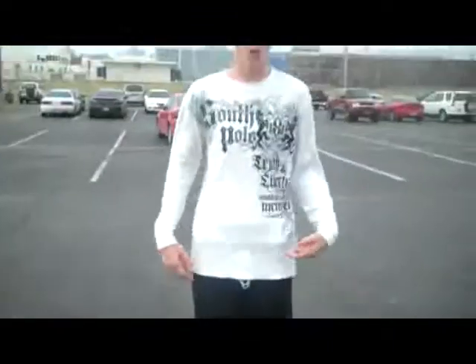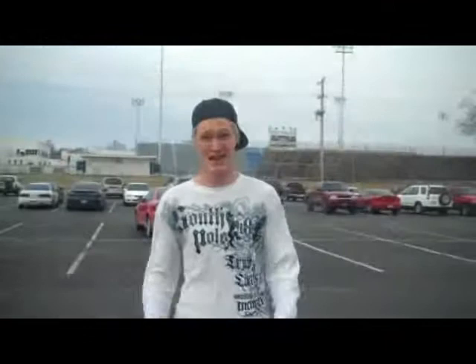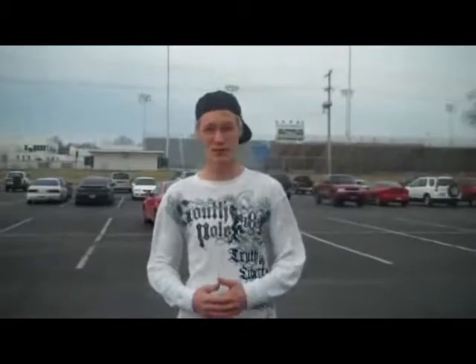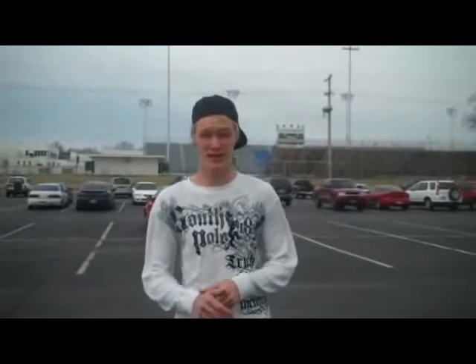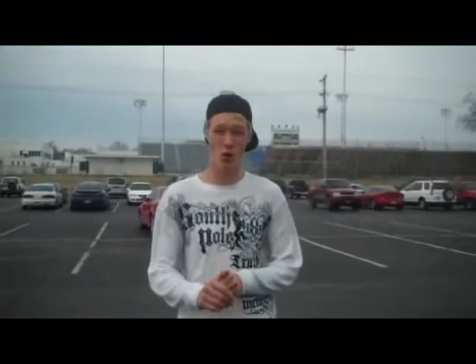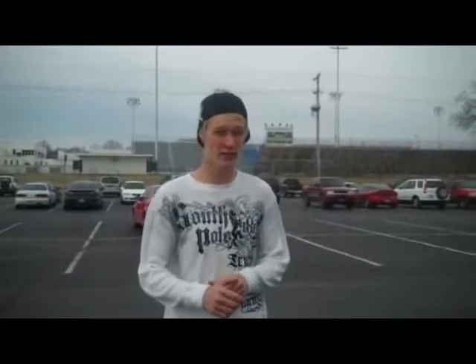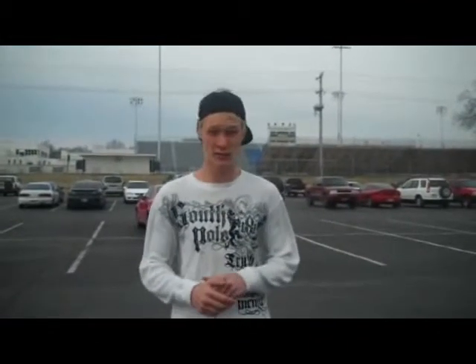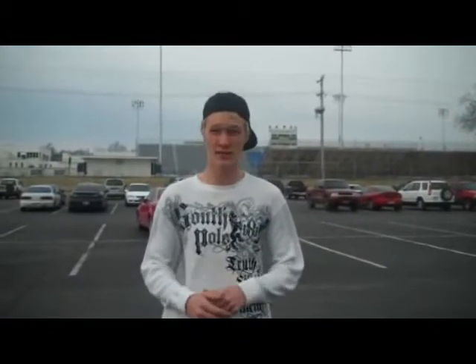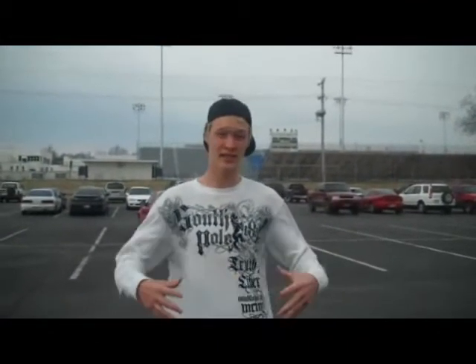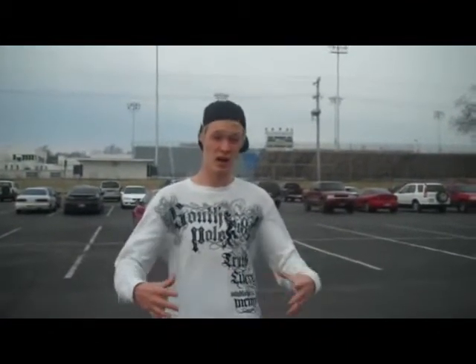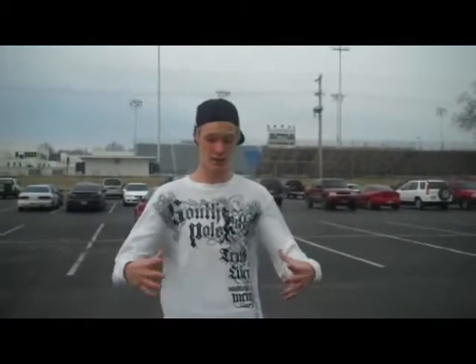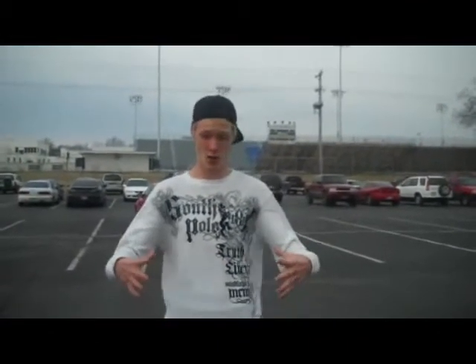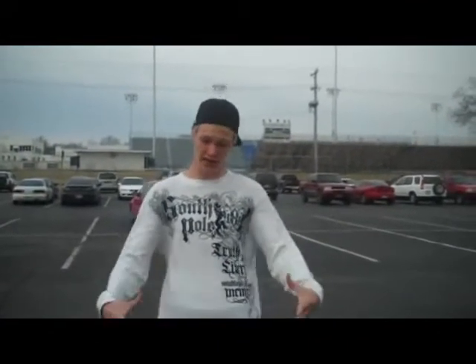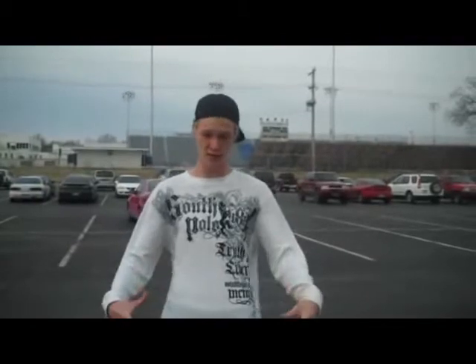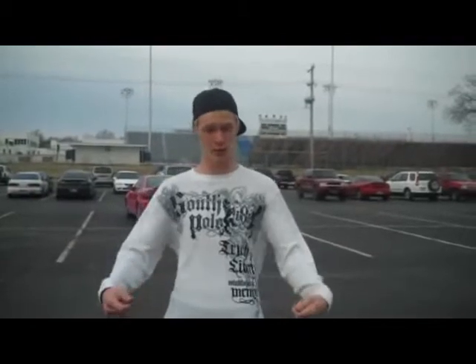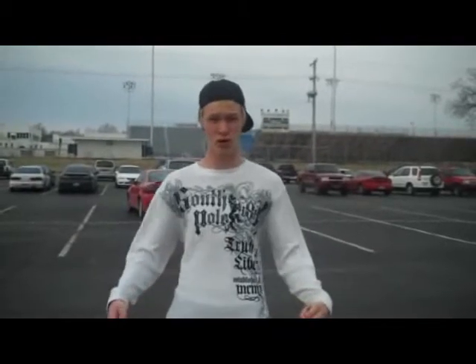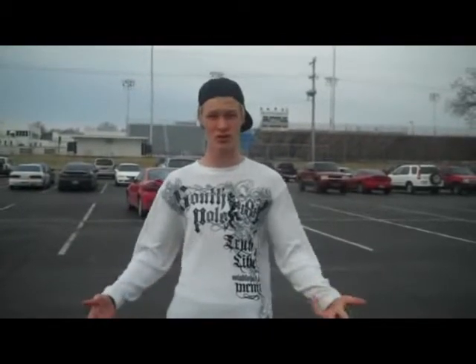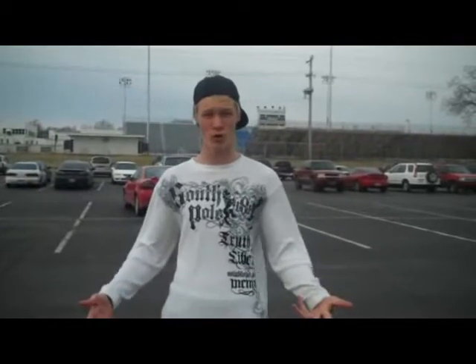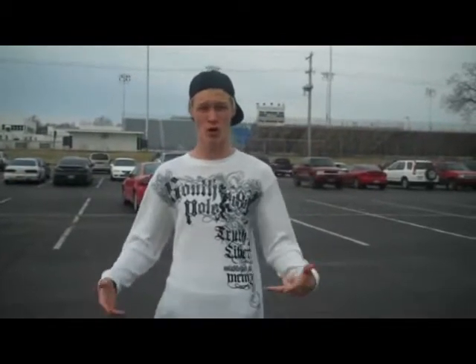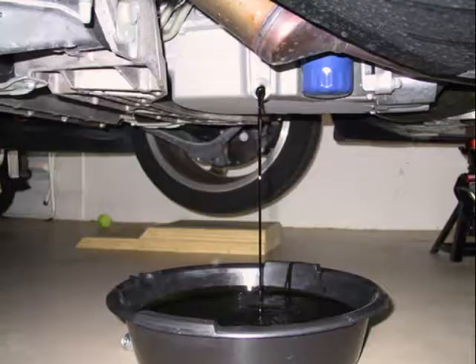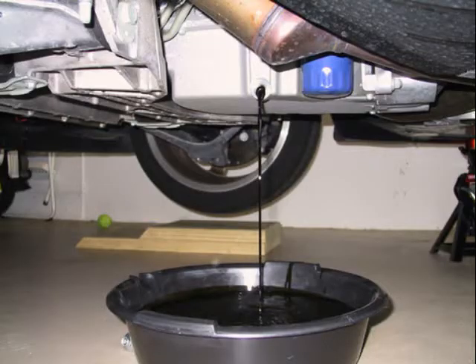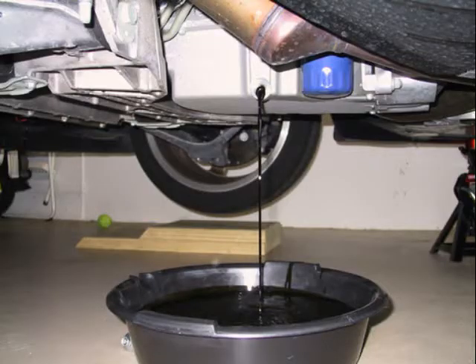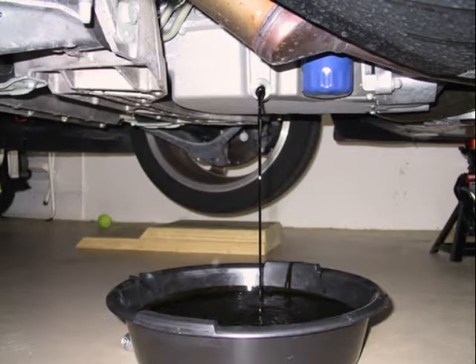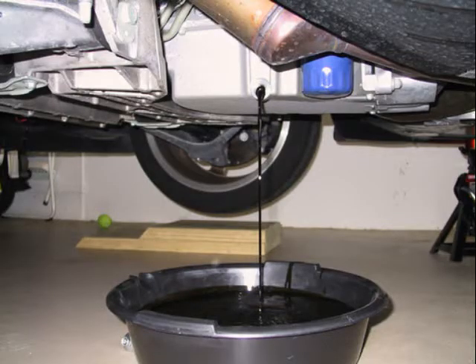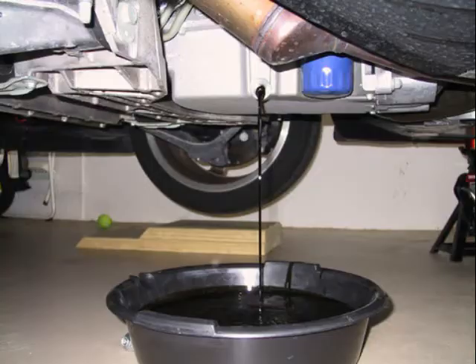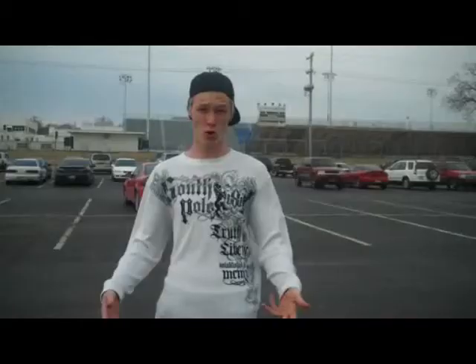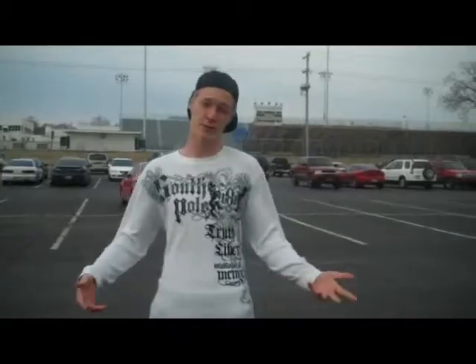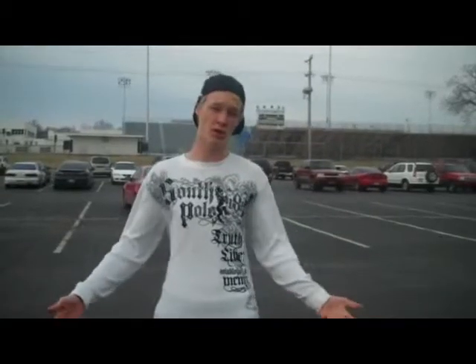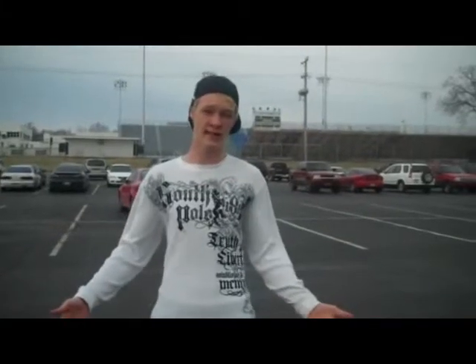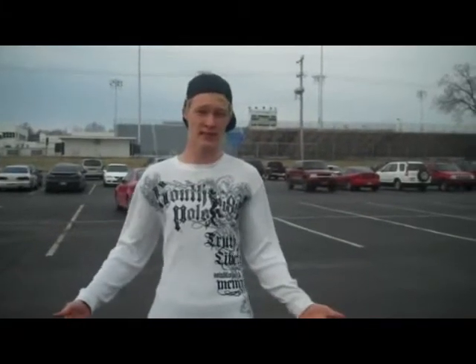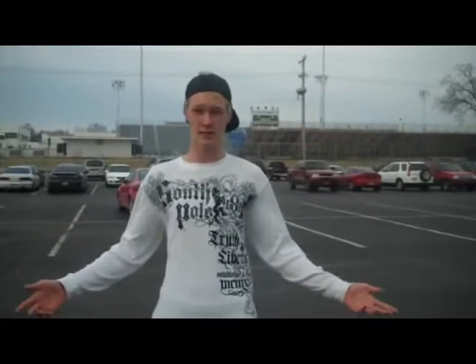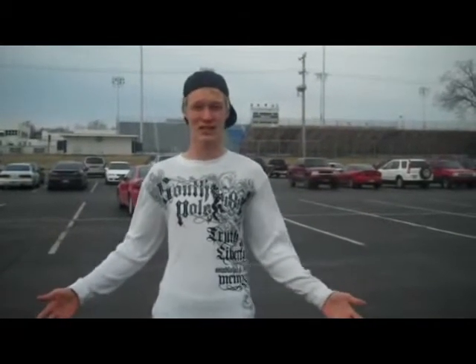One way to prevent oil from getting on the ground is to get an oil container to put under your car so it doesn't leak oil. Or keep your car well-maintained and keep it clean.